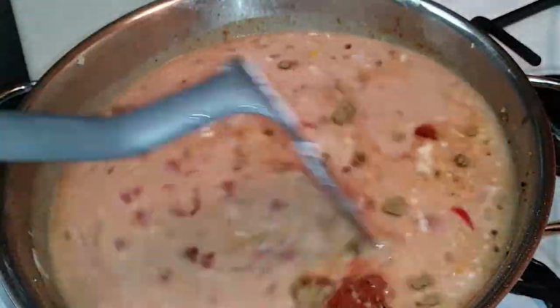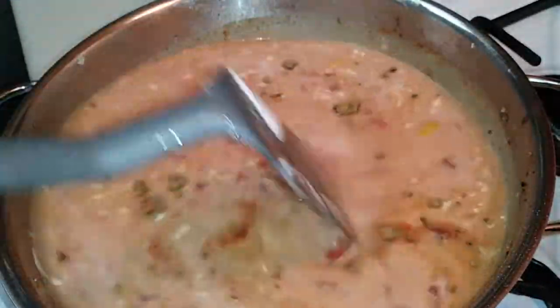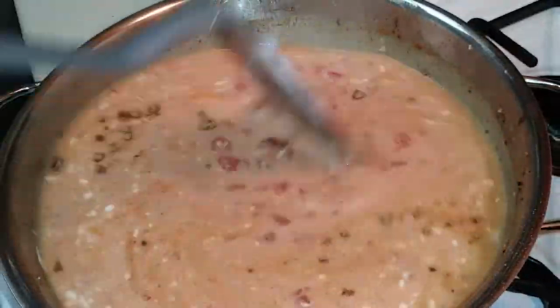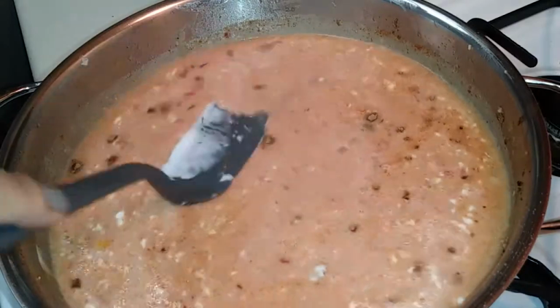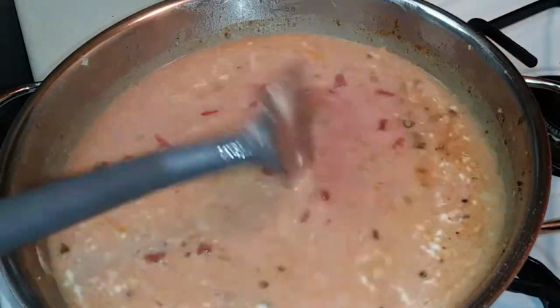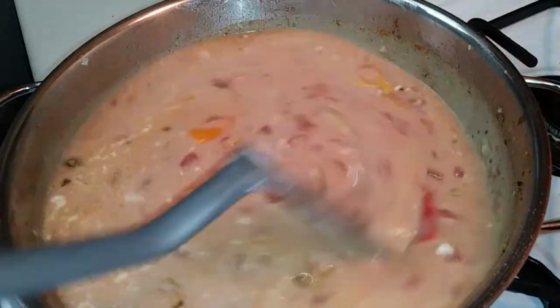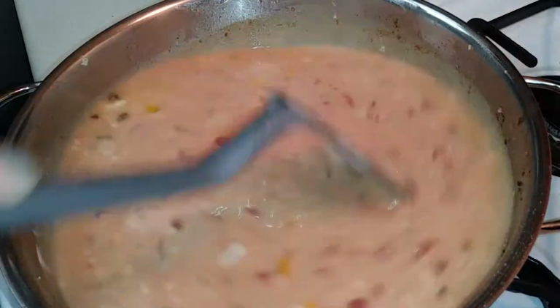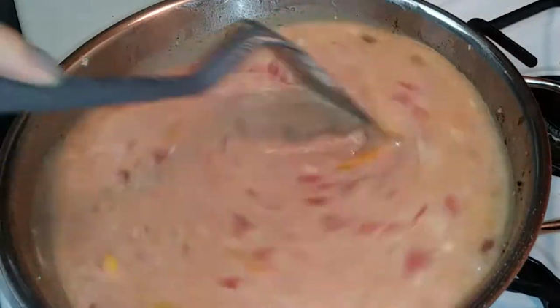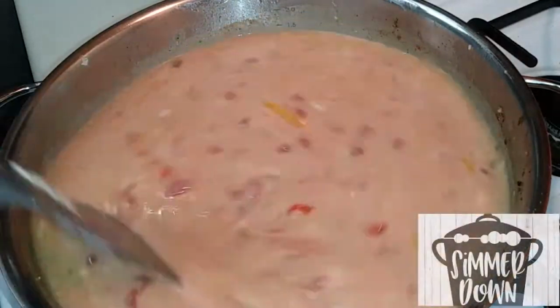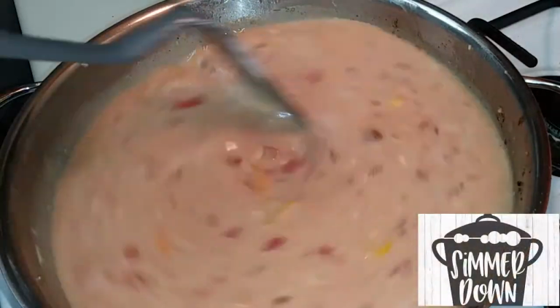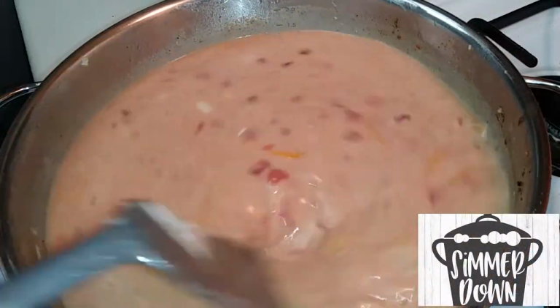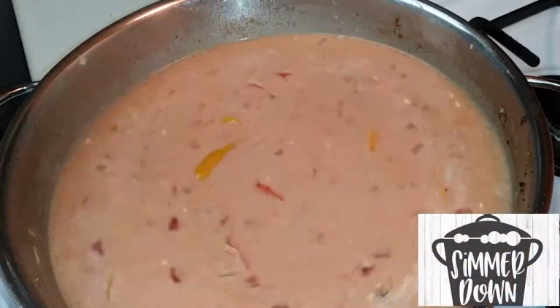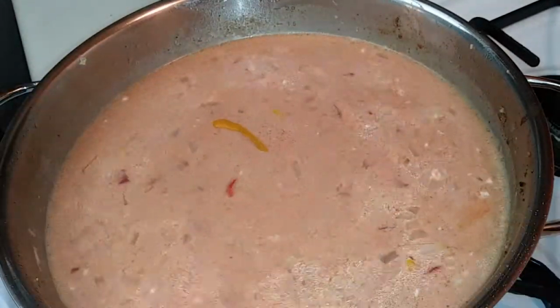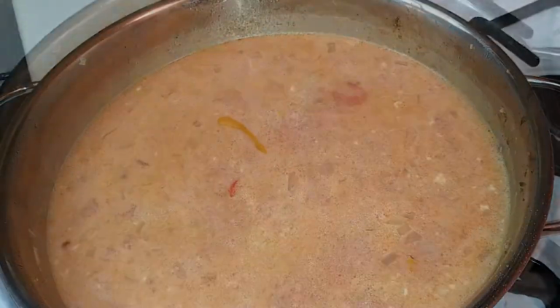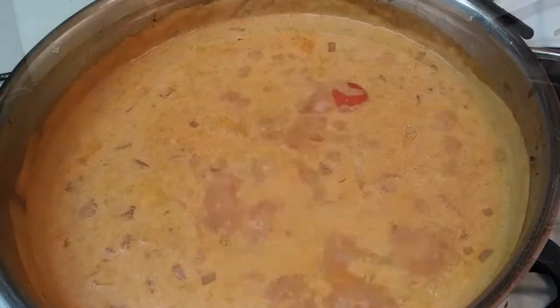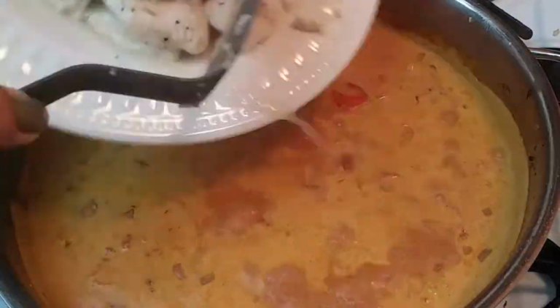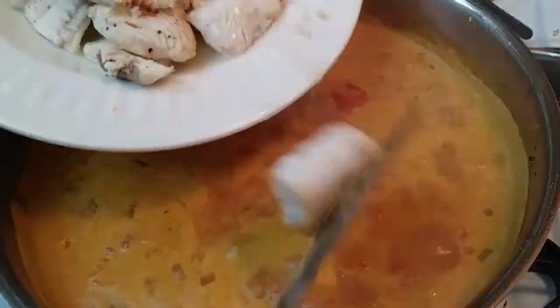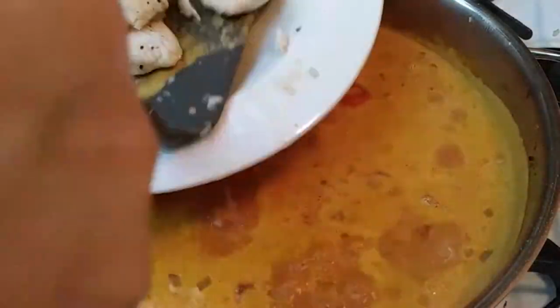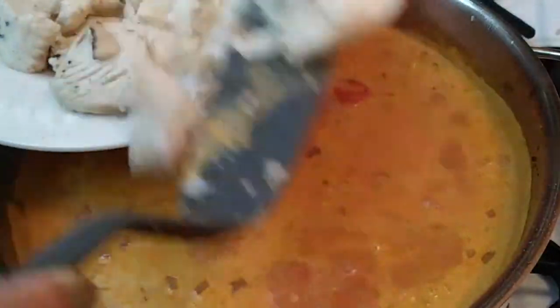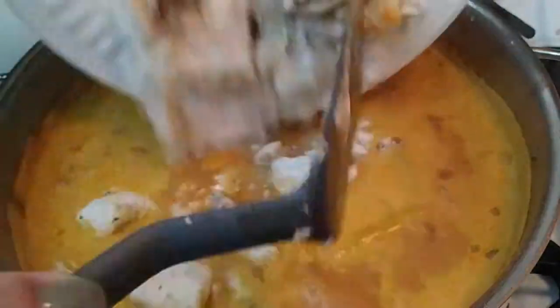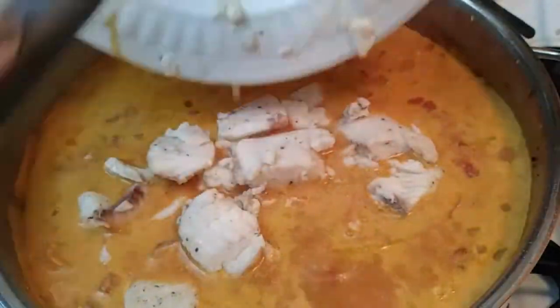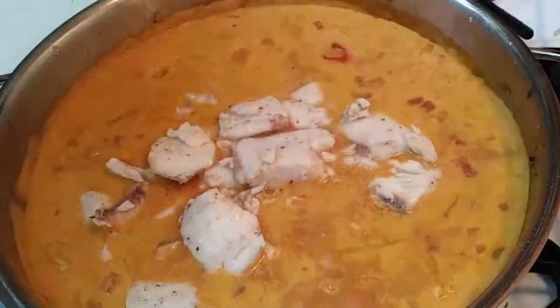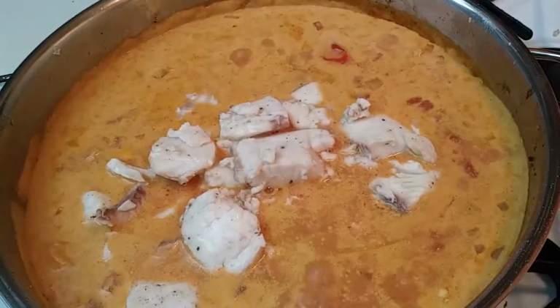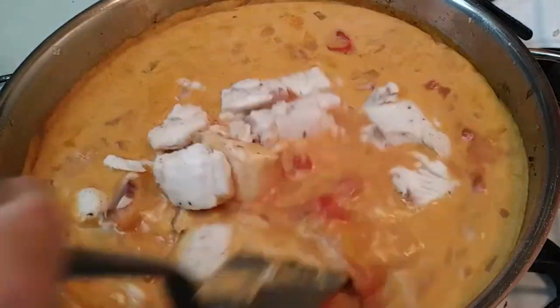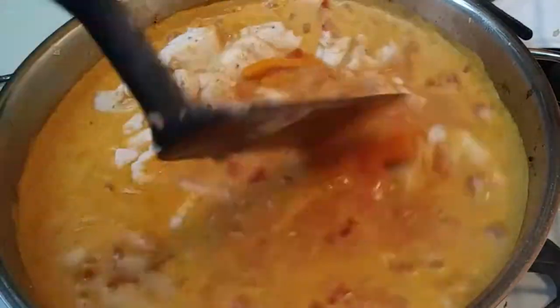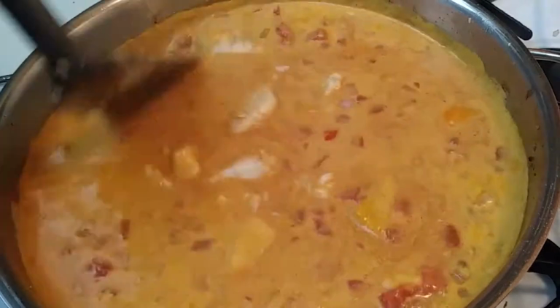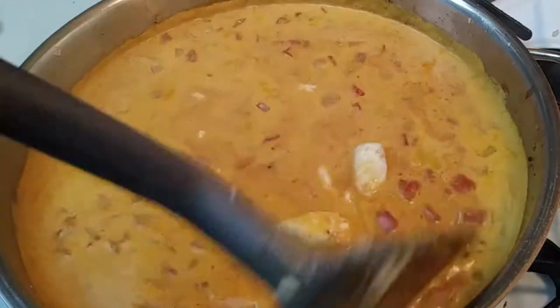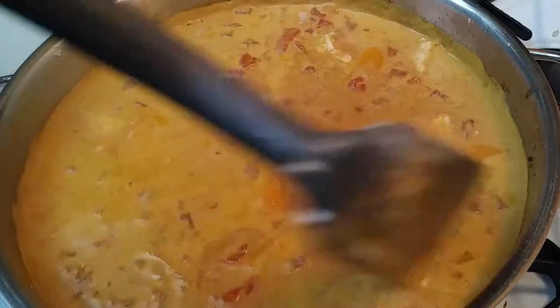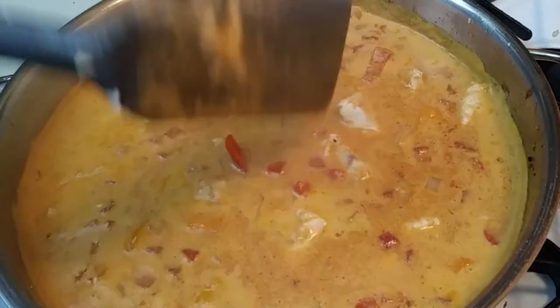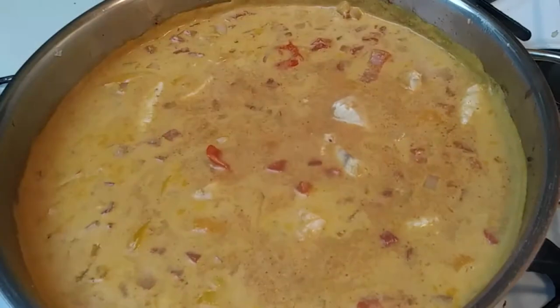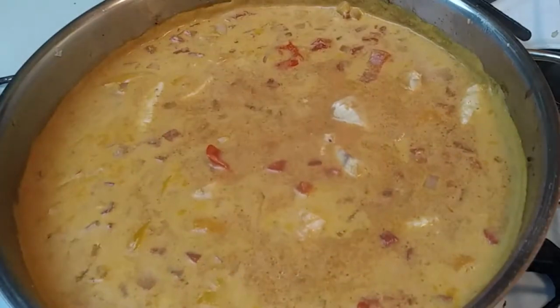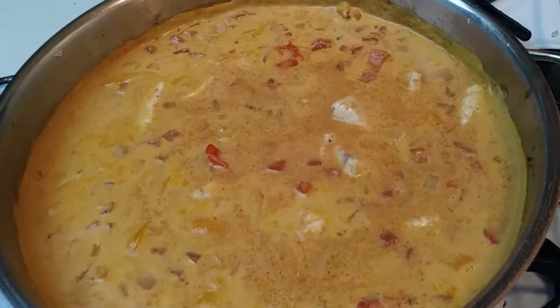We're going to do this on a medium-high heat temperature and let it cook for about 20 minutes until the sauce thickens. Now that our broth has been simmering for about 20 minutes, go ahead and add your fish back inside and let it reheat for about two minutes.